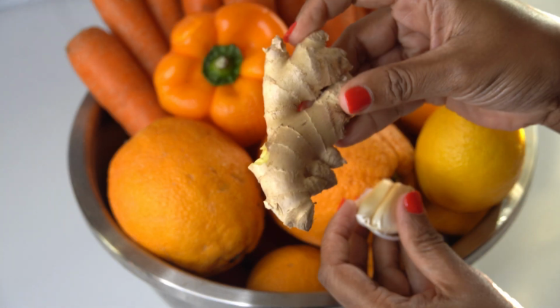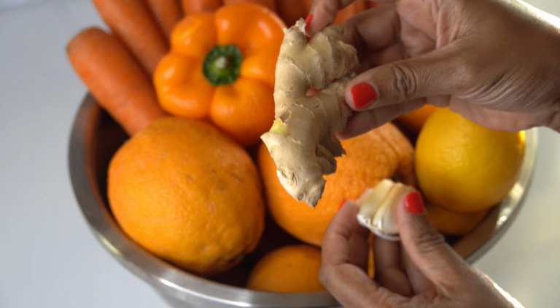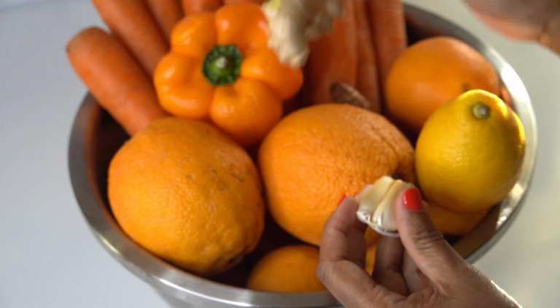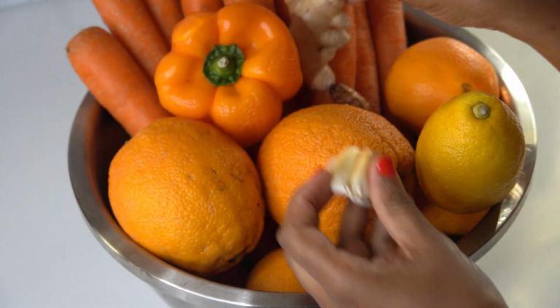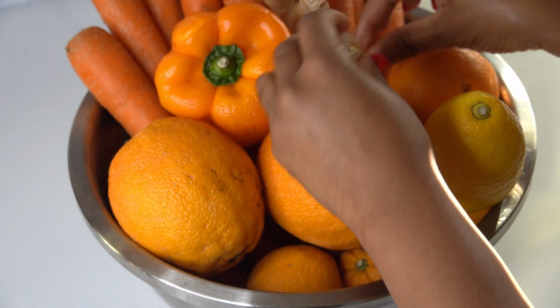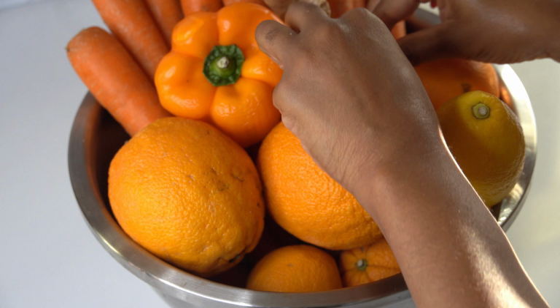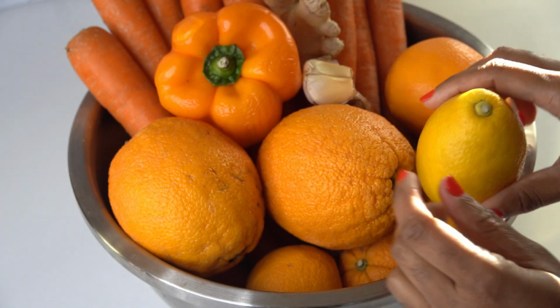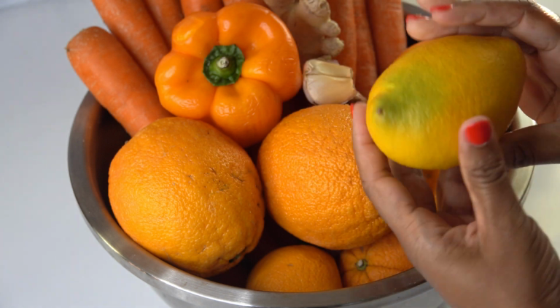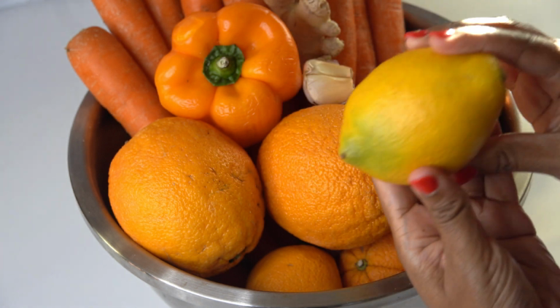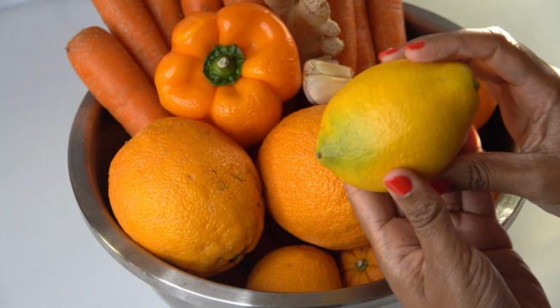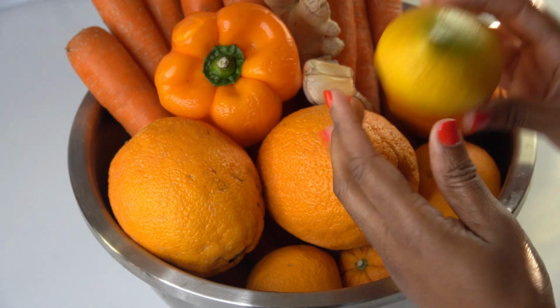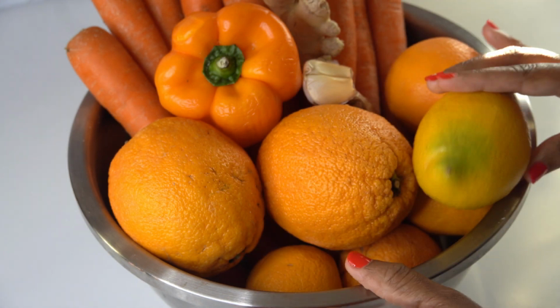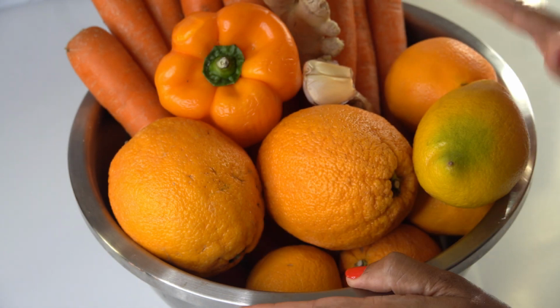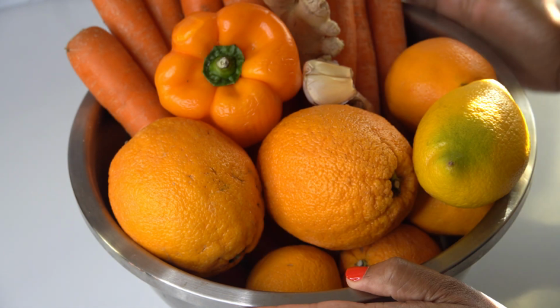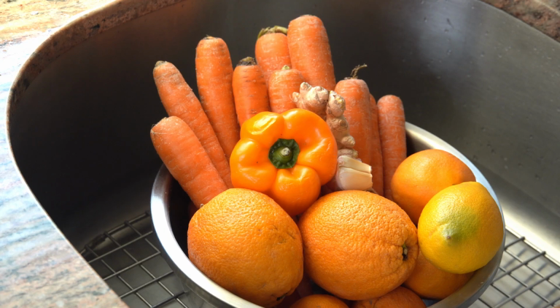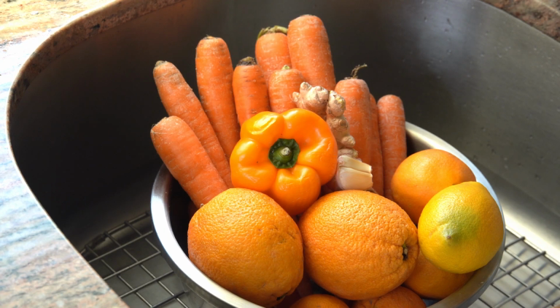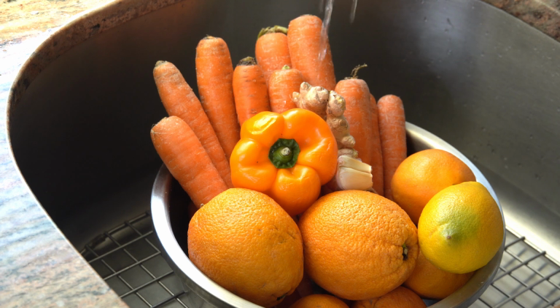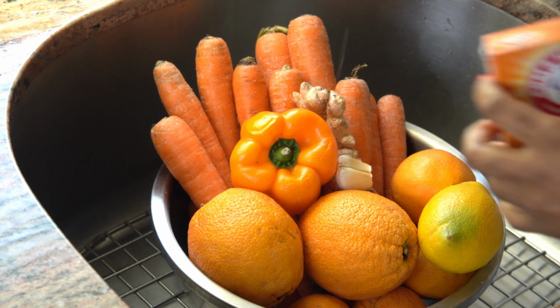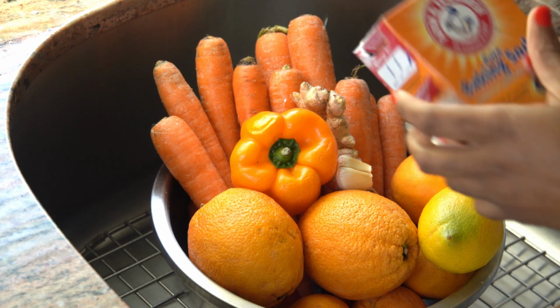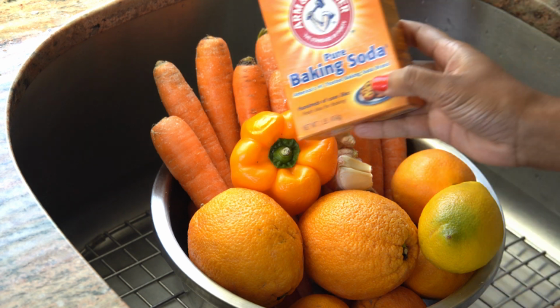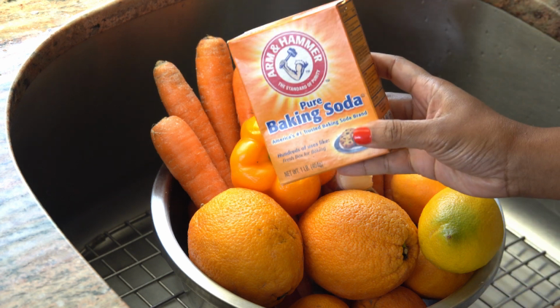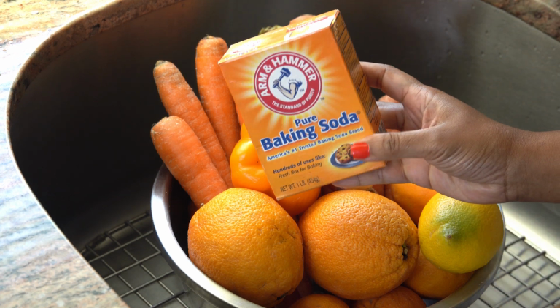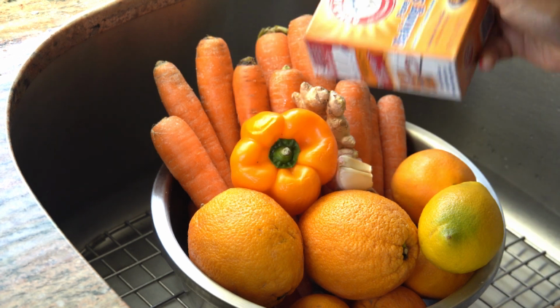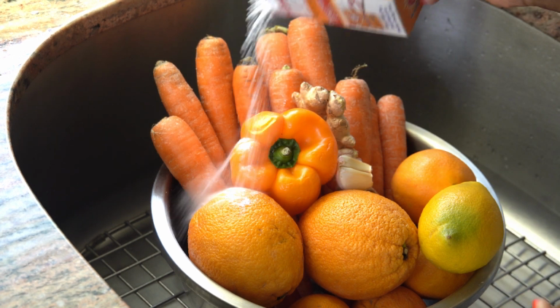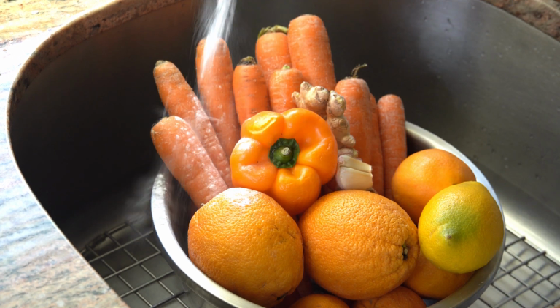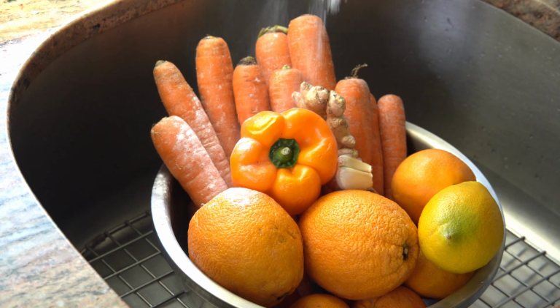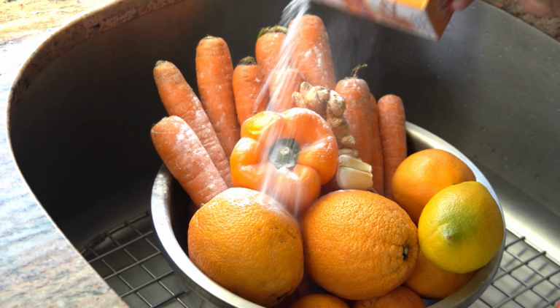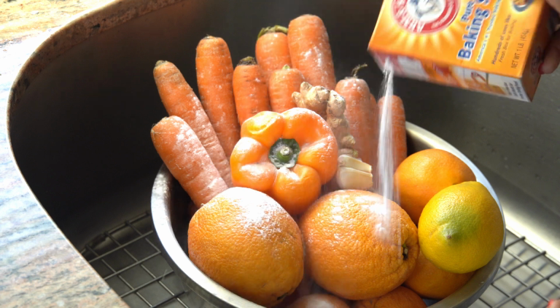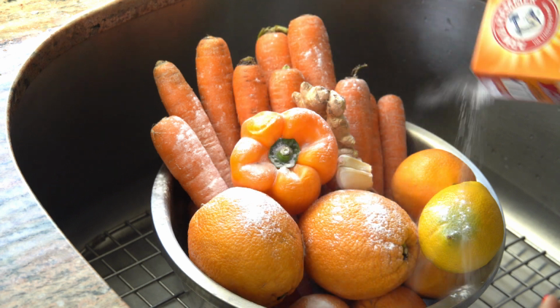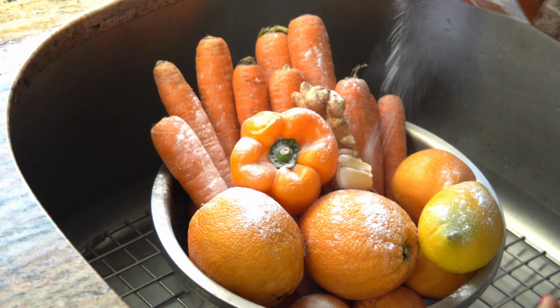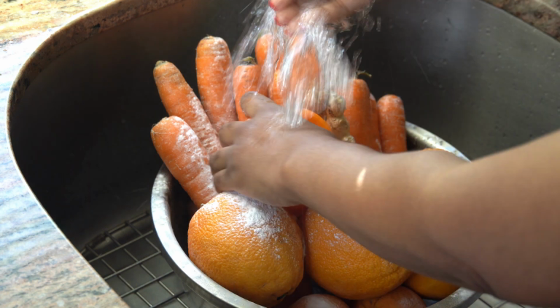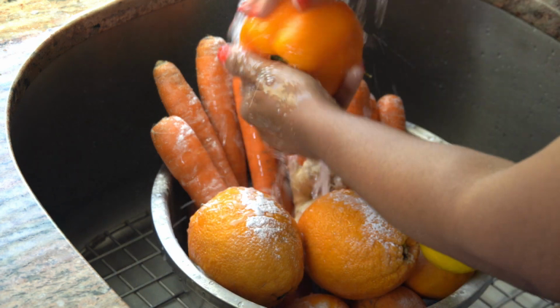They have antioxidants that are going to help you. And as we're approaching the cold months, you can drink this juice to keep away the colds and to have your skin glowing at the same time.